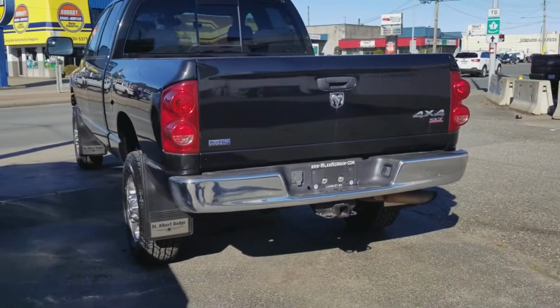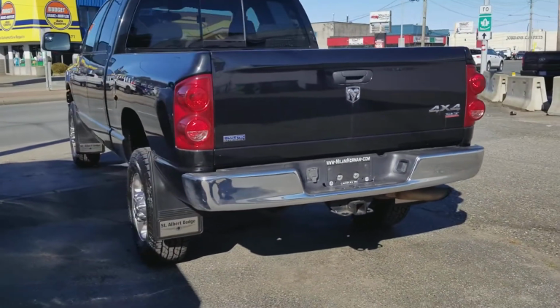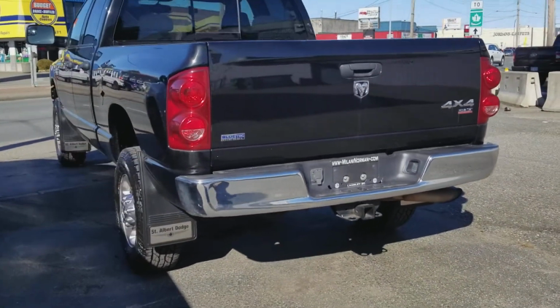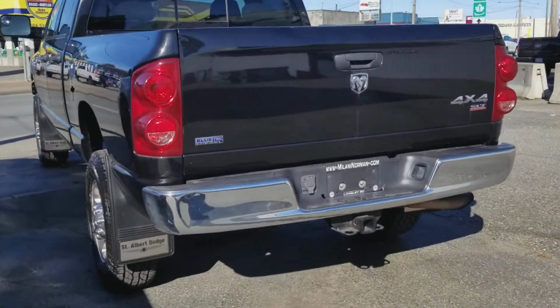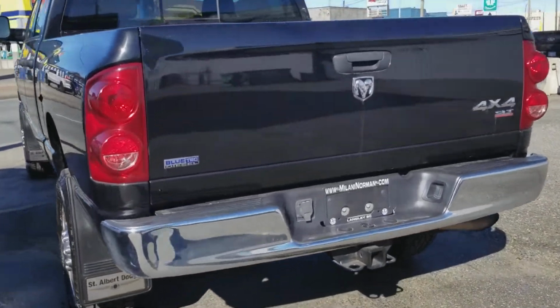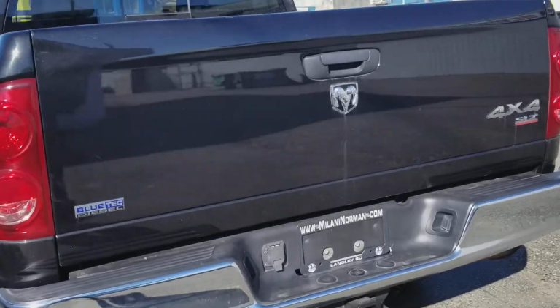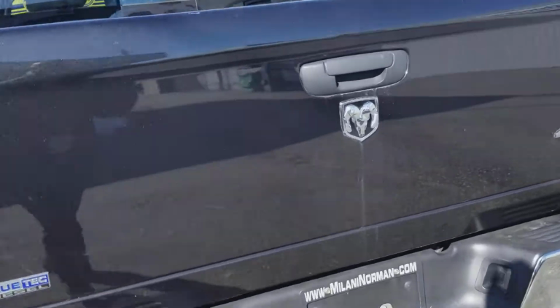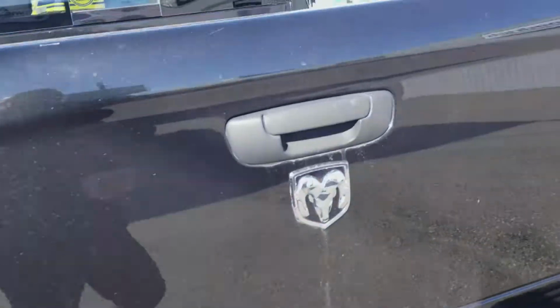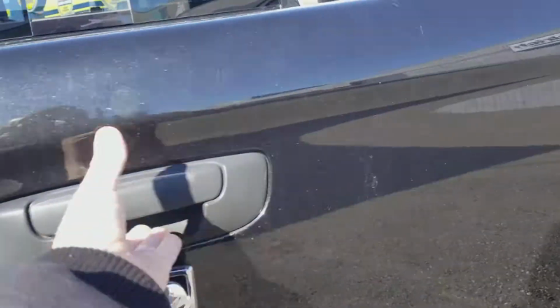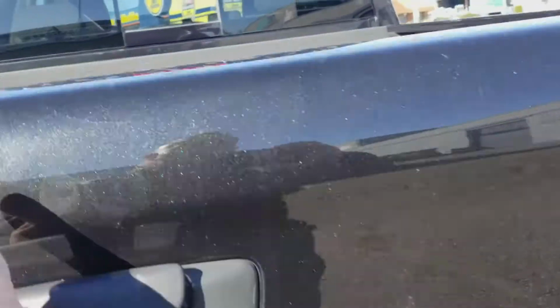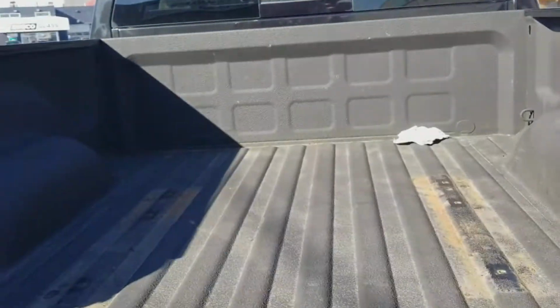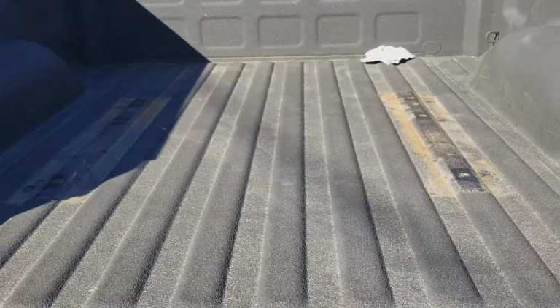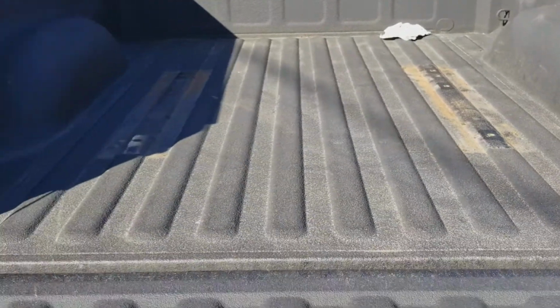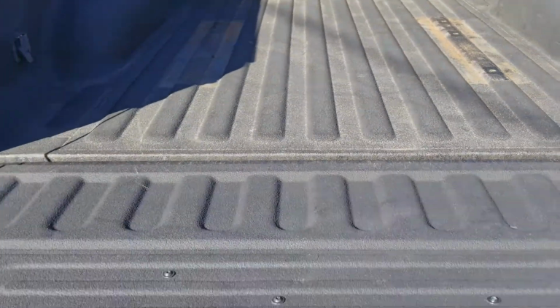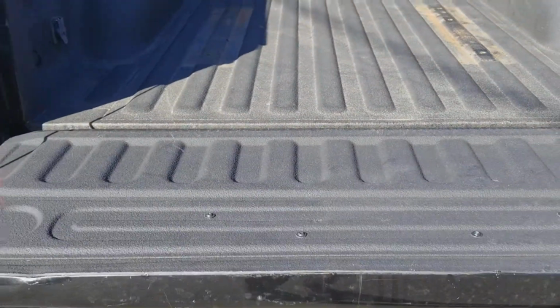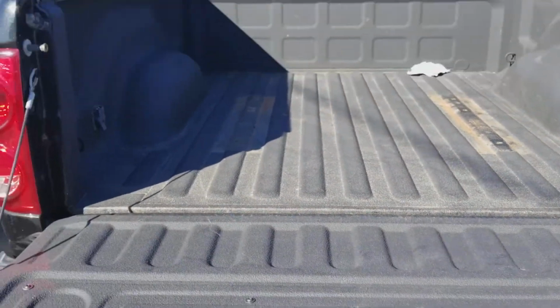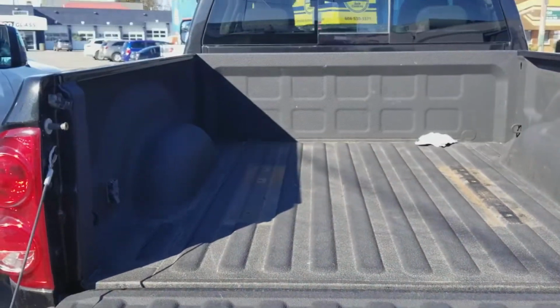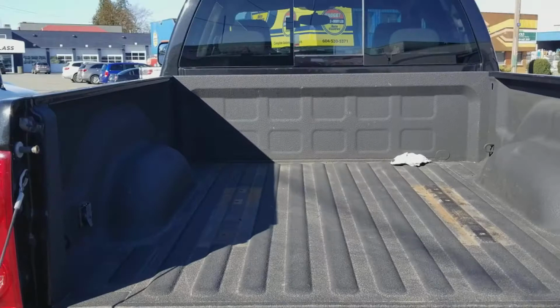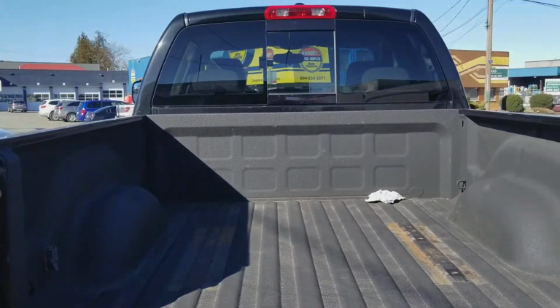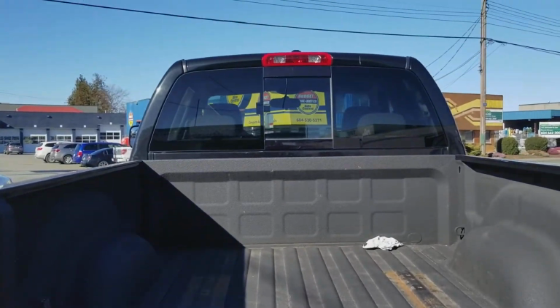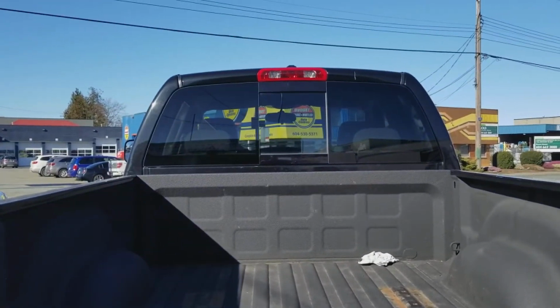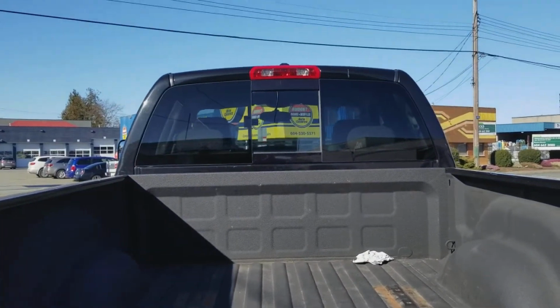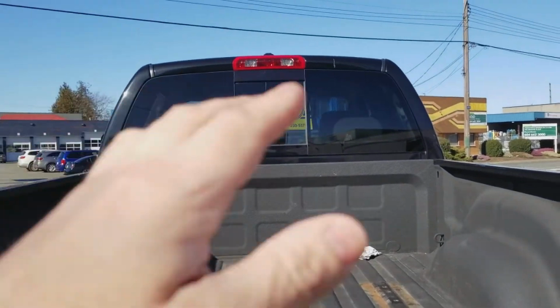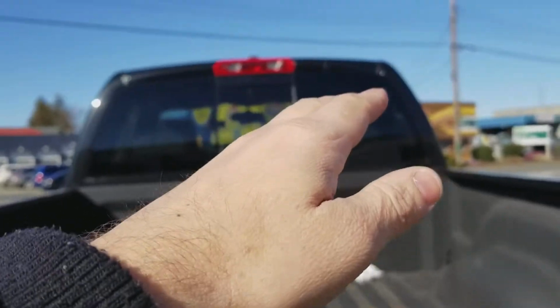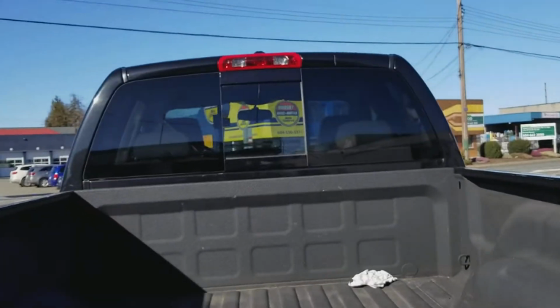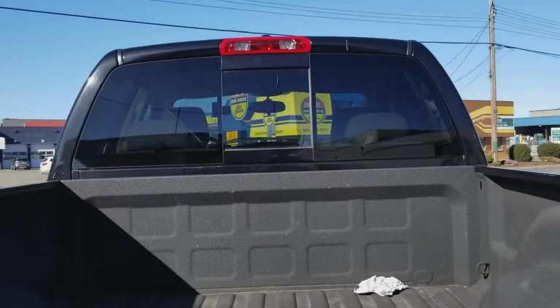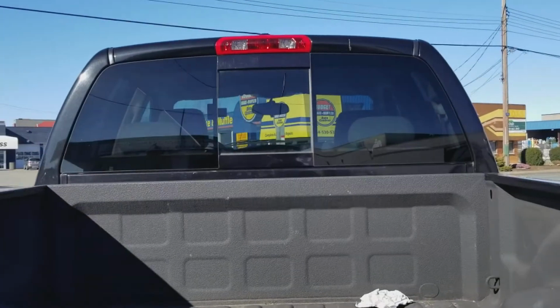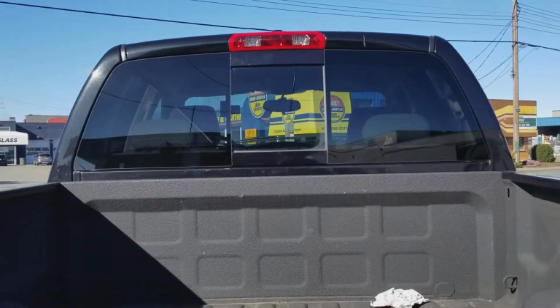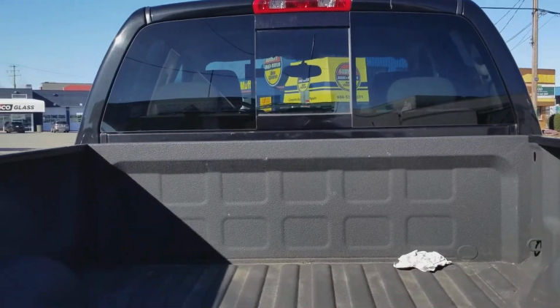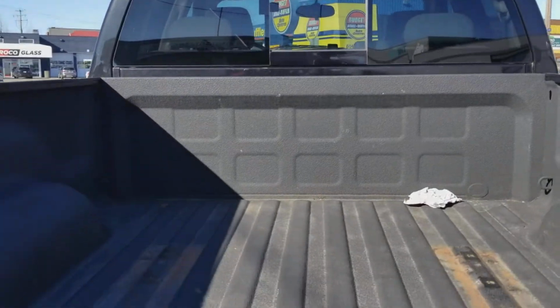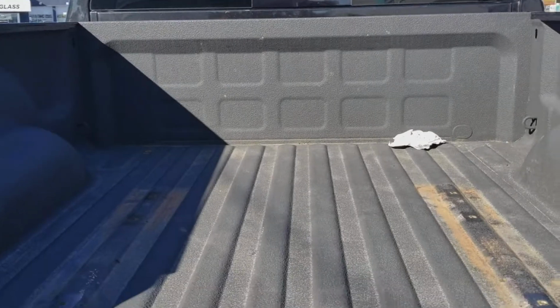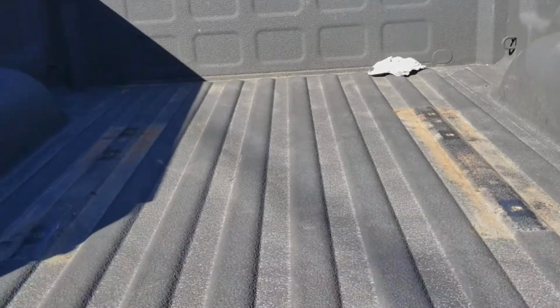It's got the chrome package, very, very nice. Open the gate — spray-in bed liner. Also, there is the rear sliding back glass, which is quite the rare feature these days.